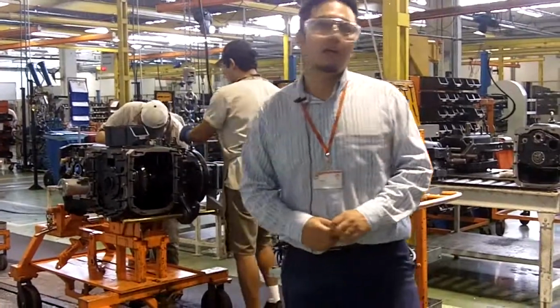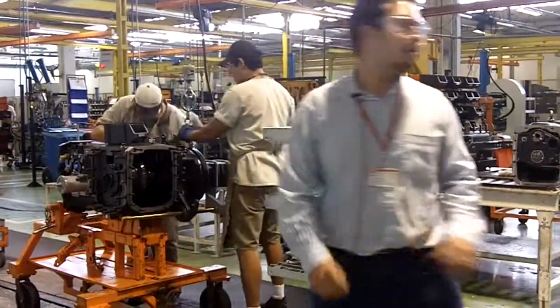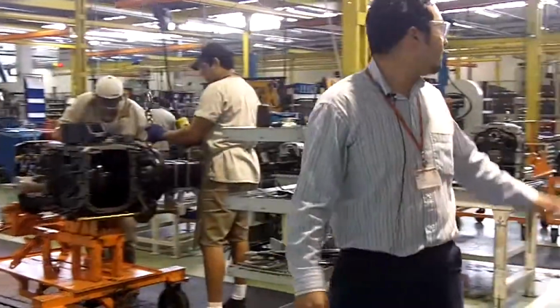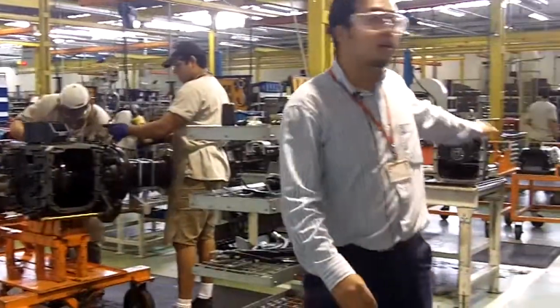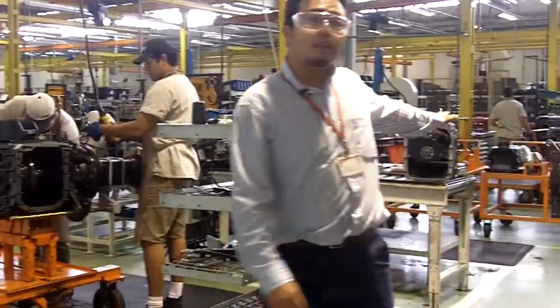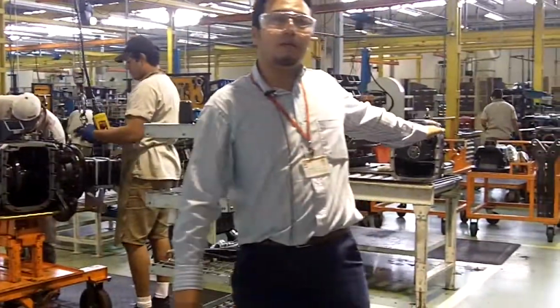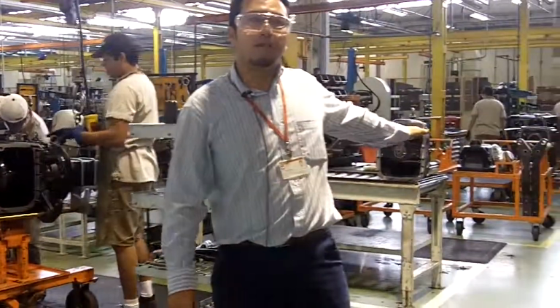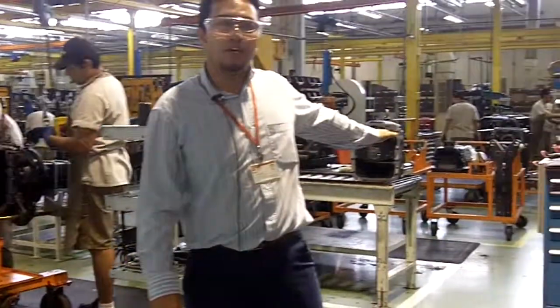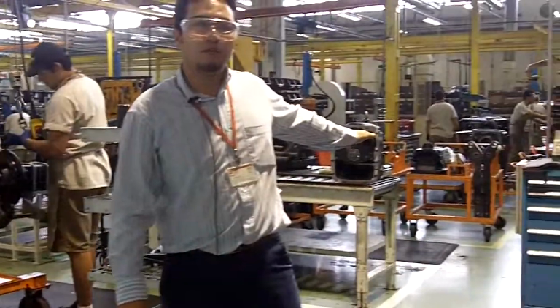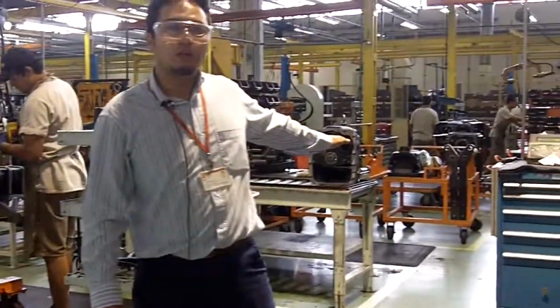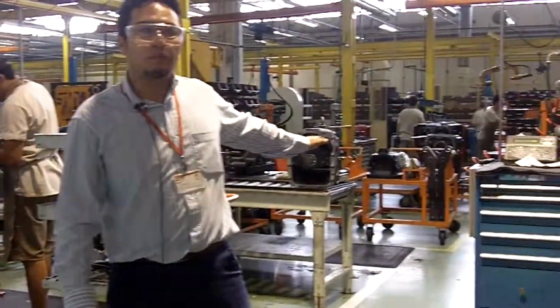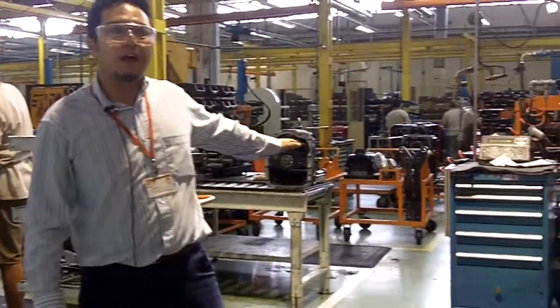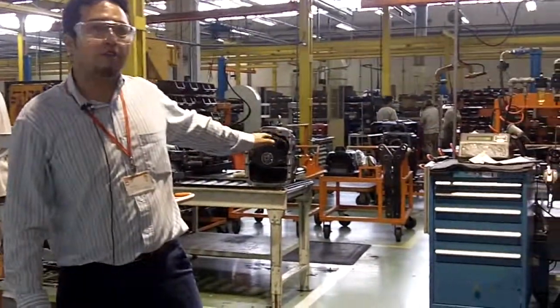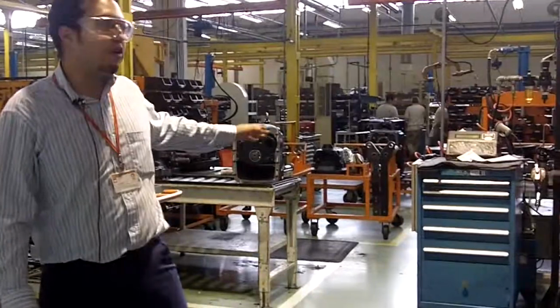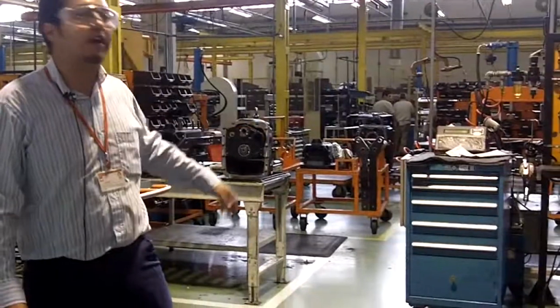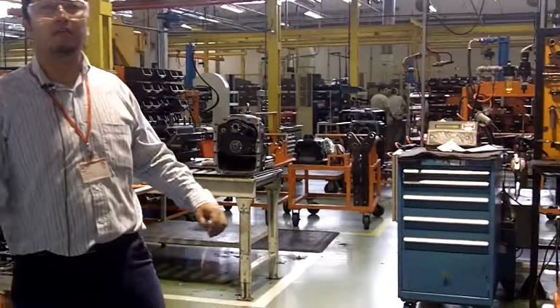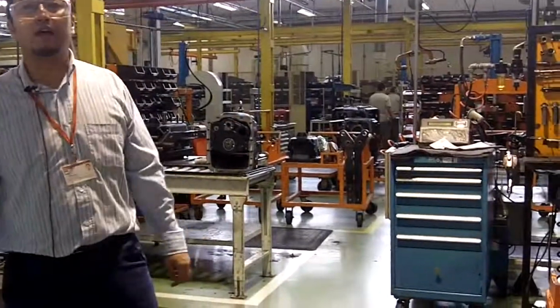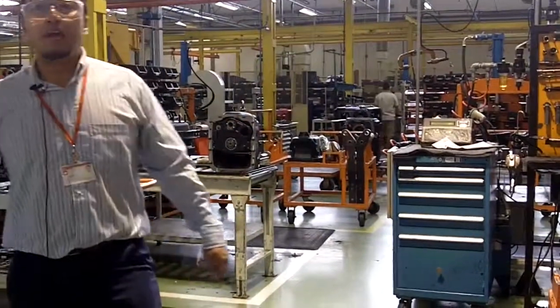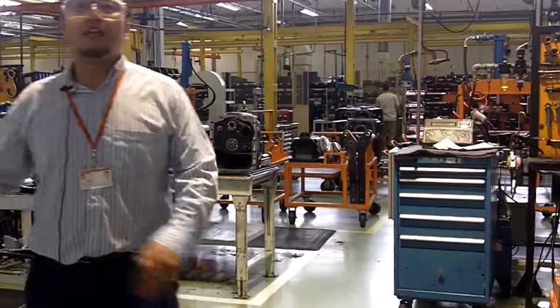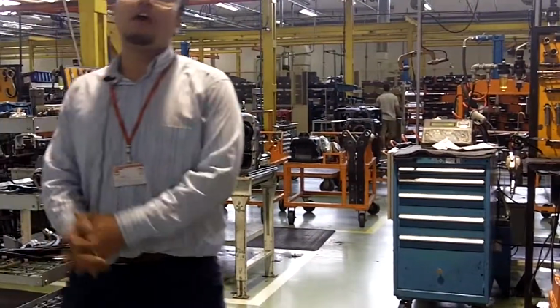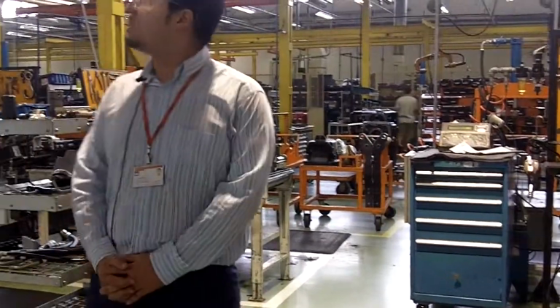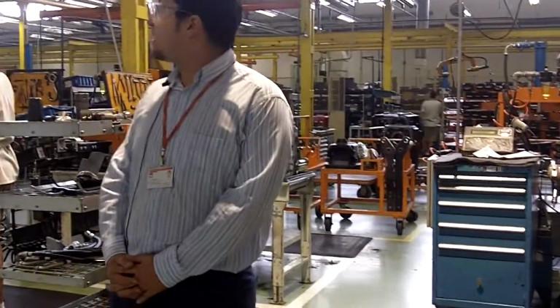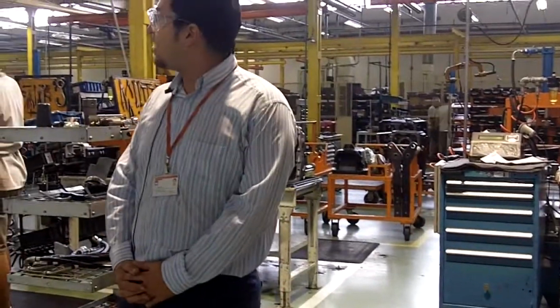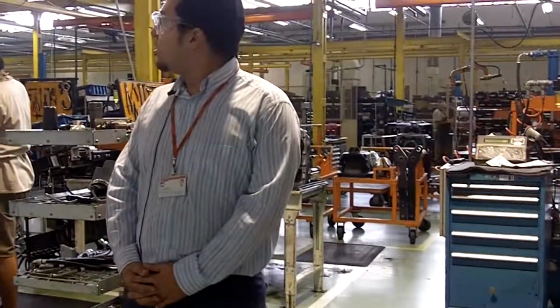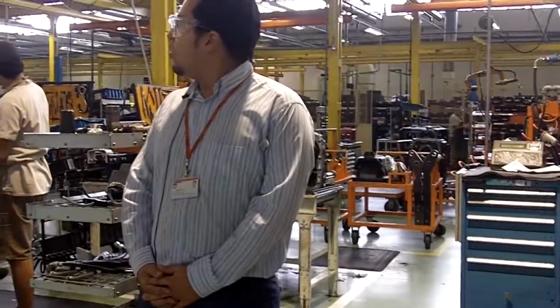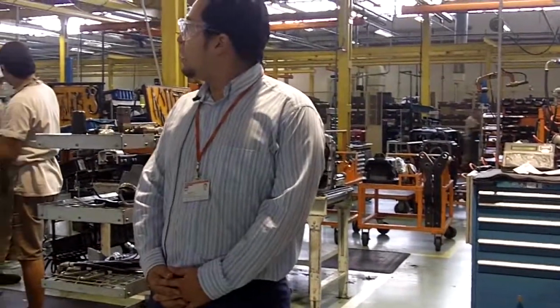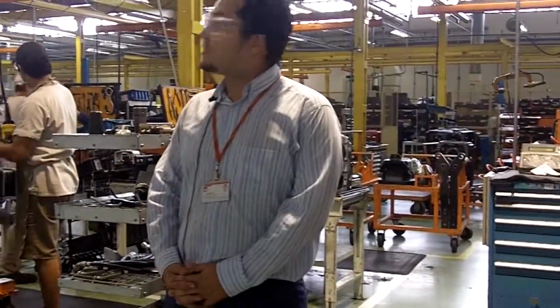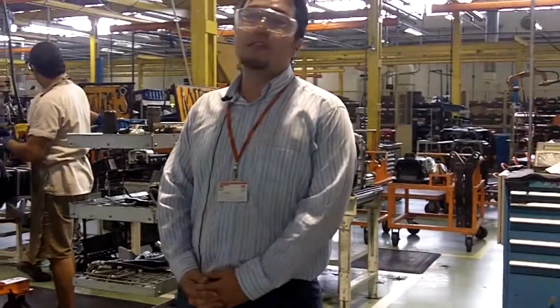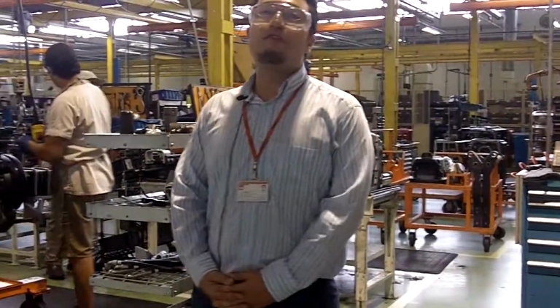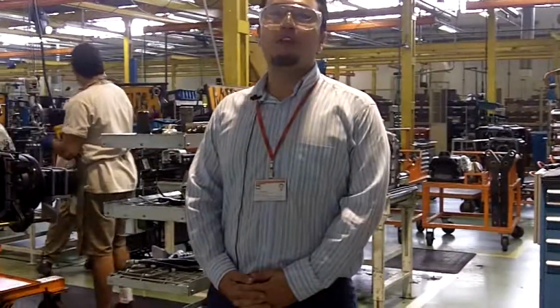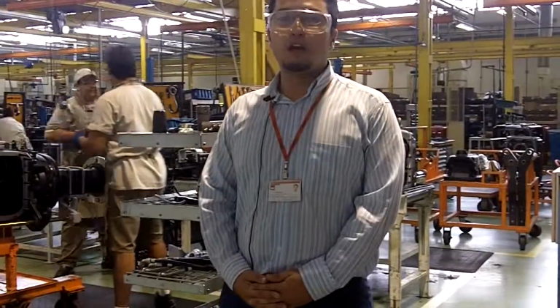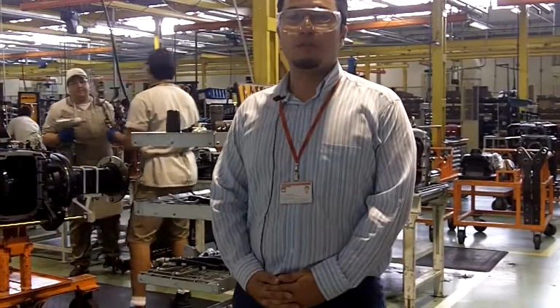Here we have the sub-assembly station to prepare everything for the final assembly line. And at the end of the assembly line, we must test everything that we are doing.